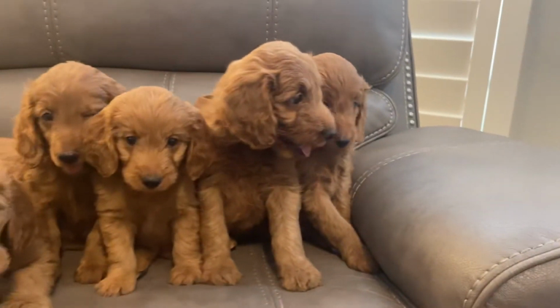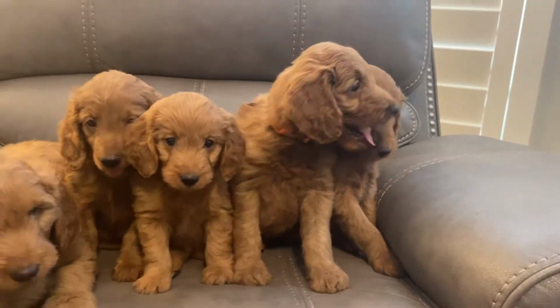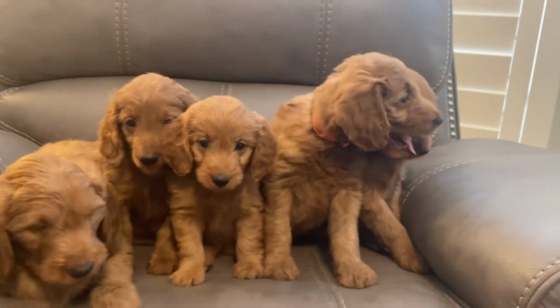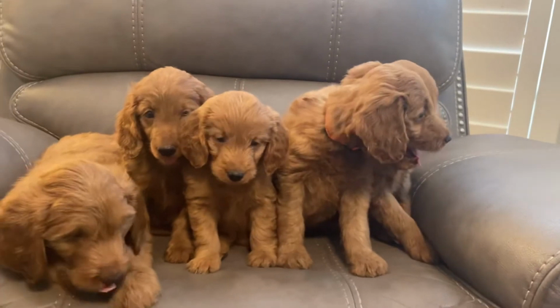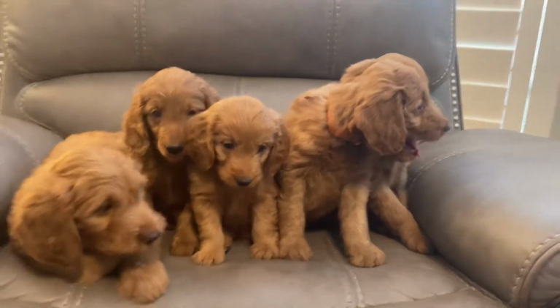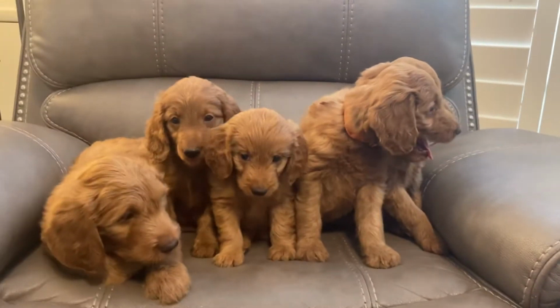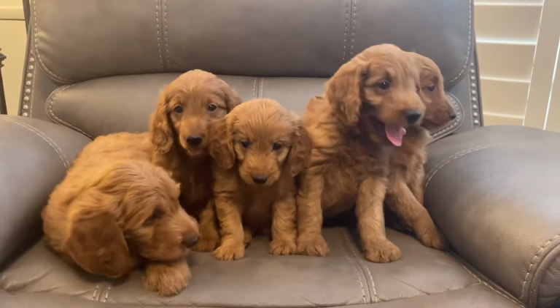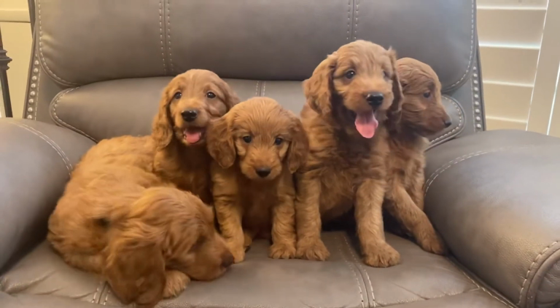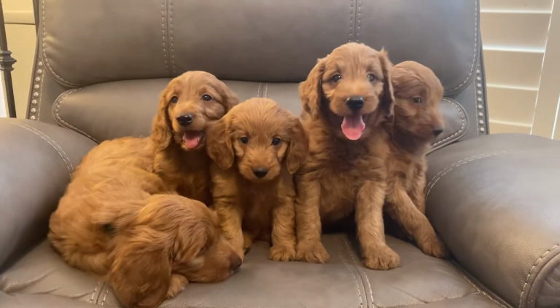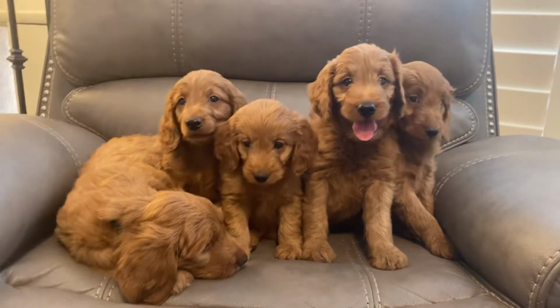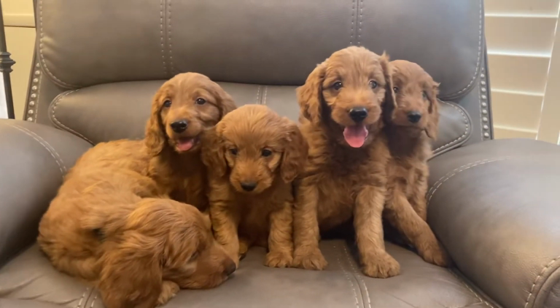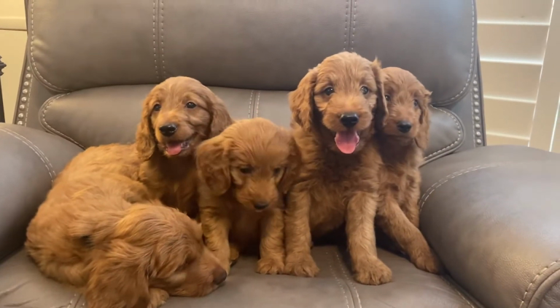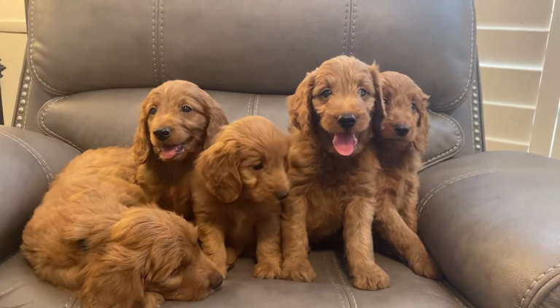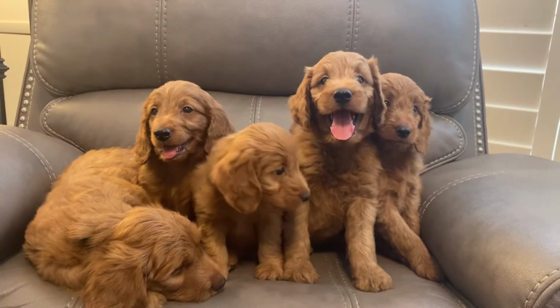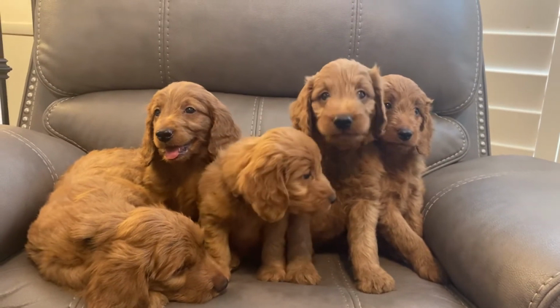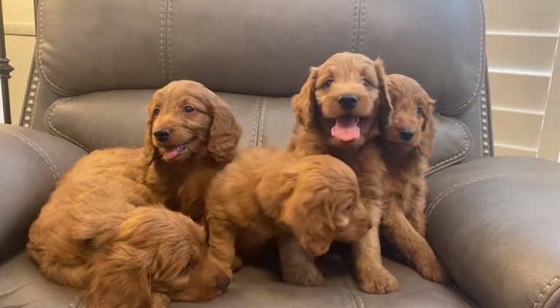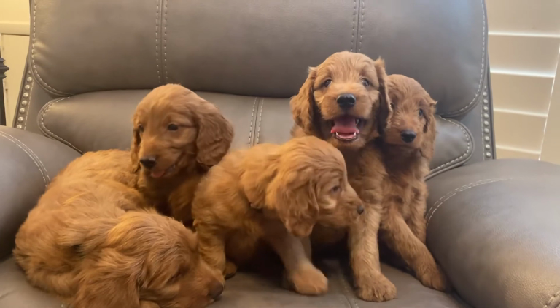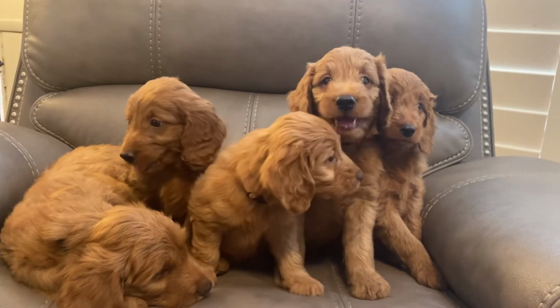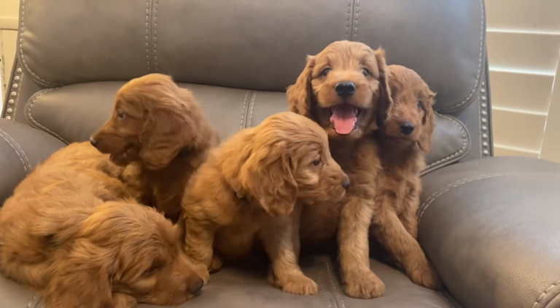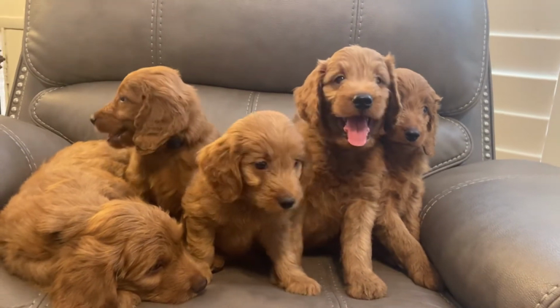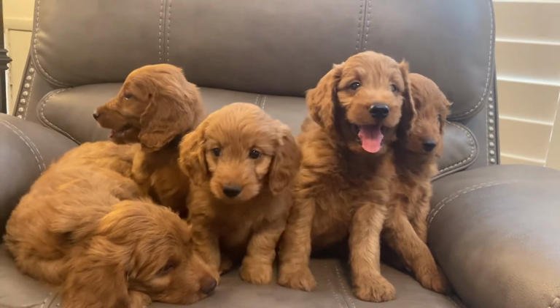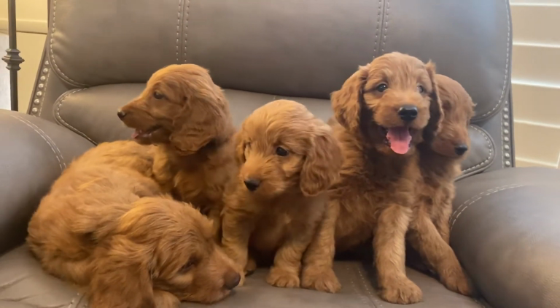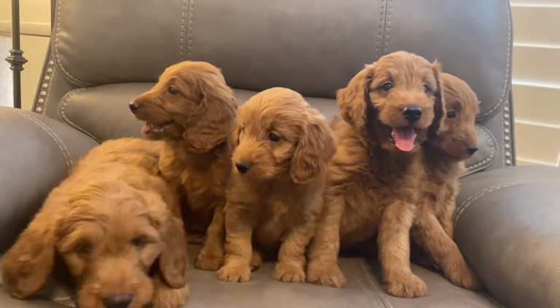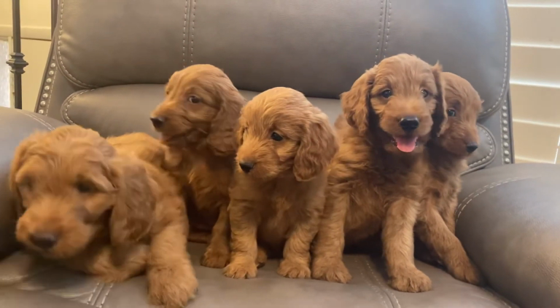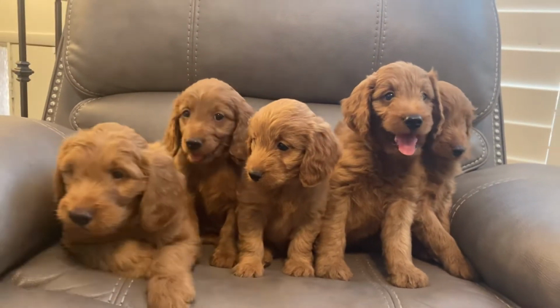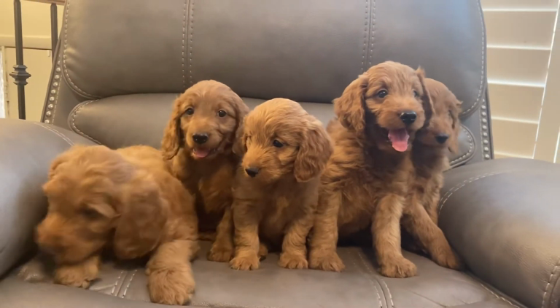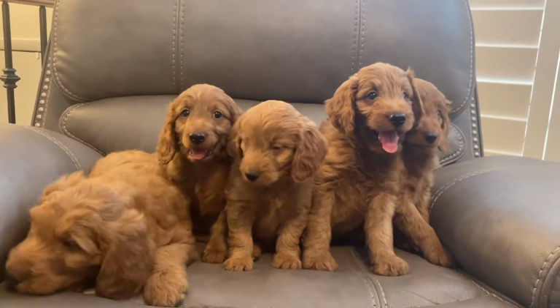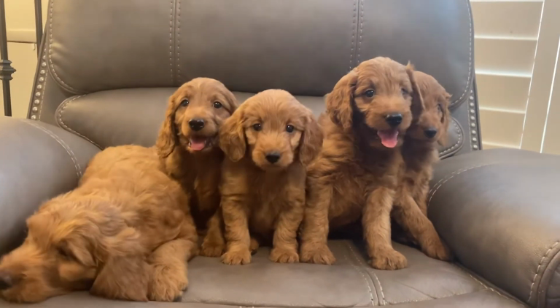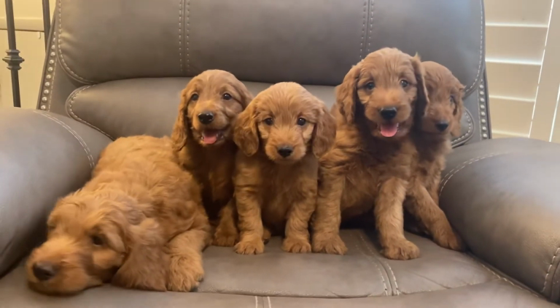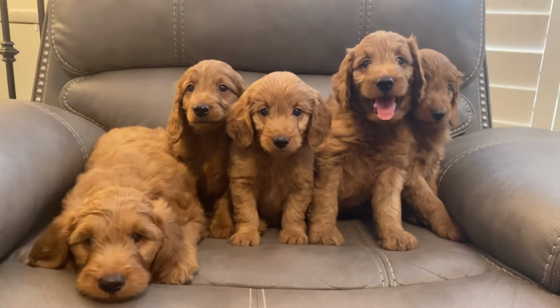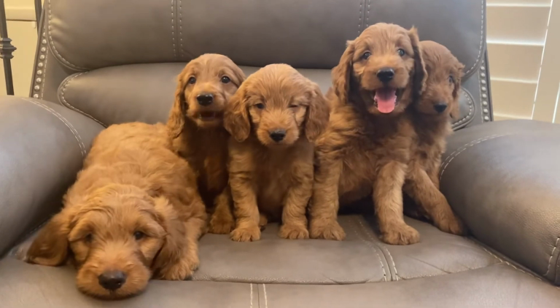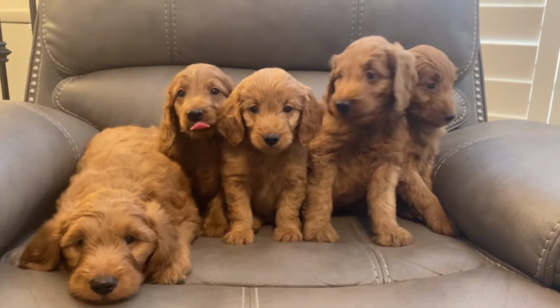They are seven weeks old and they are ready to go home this weekend. Hello, babies!